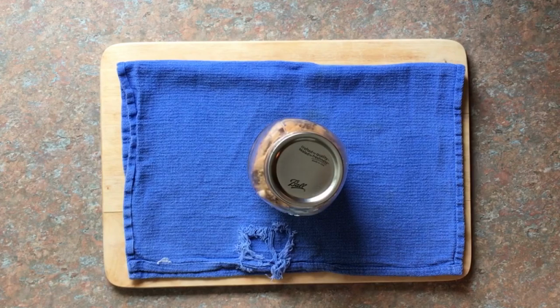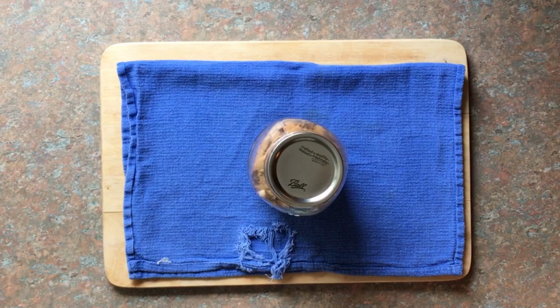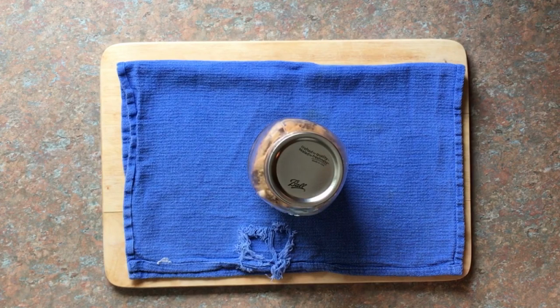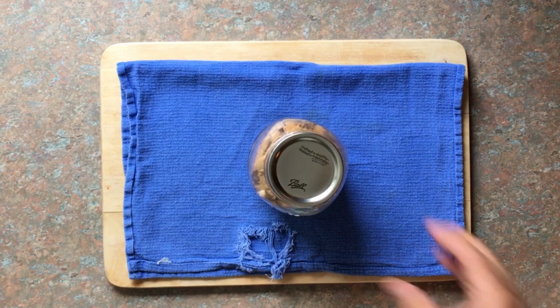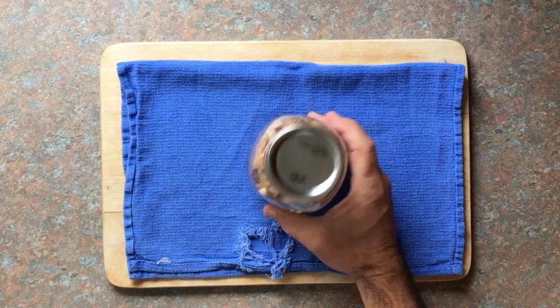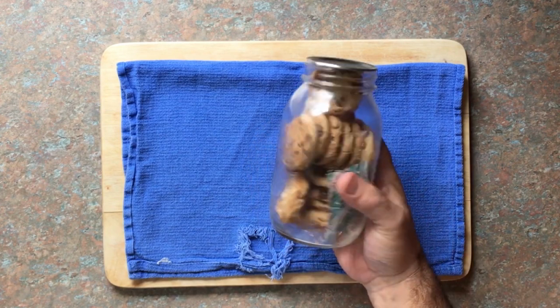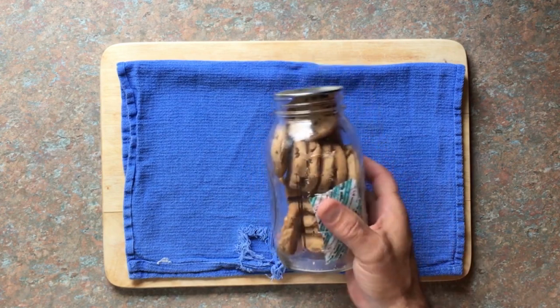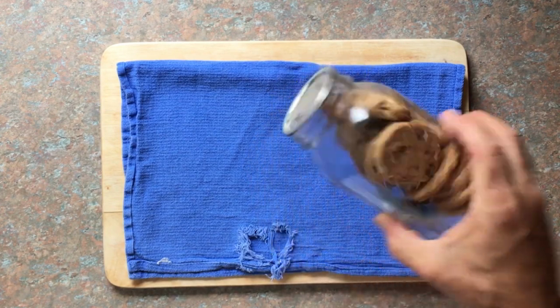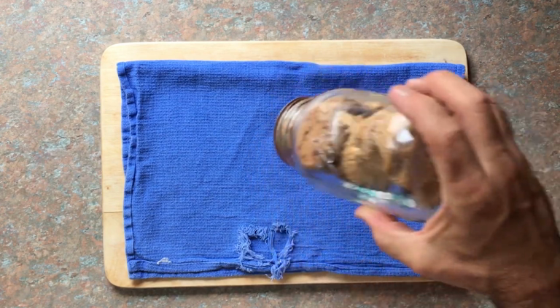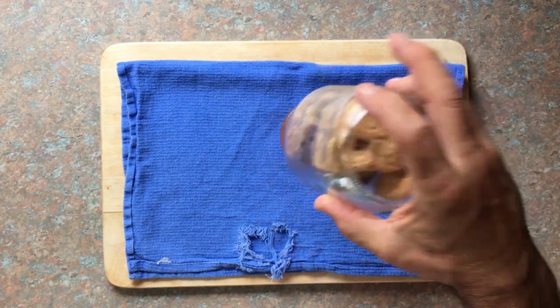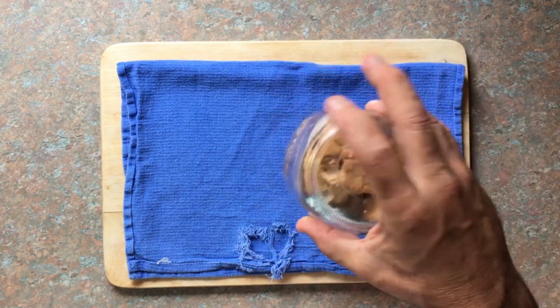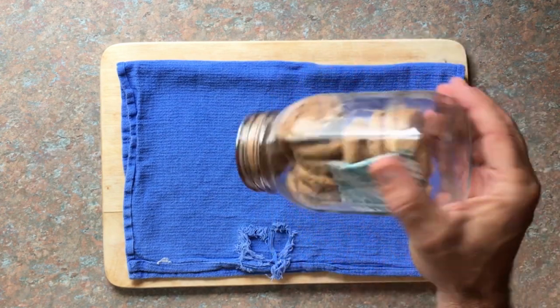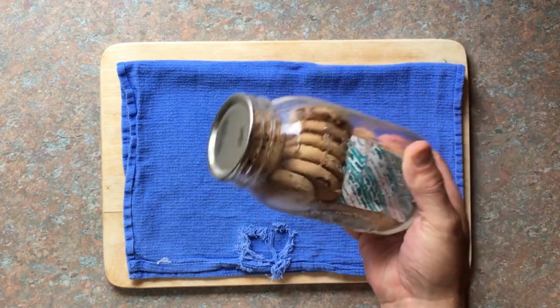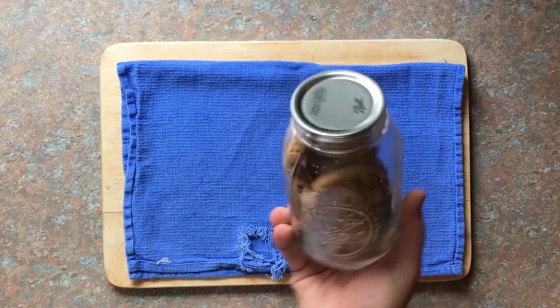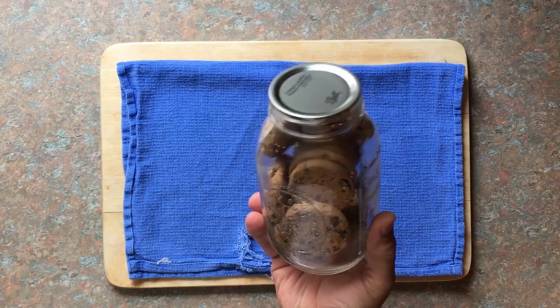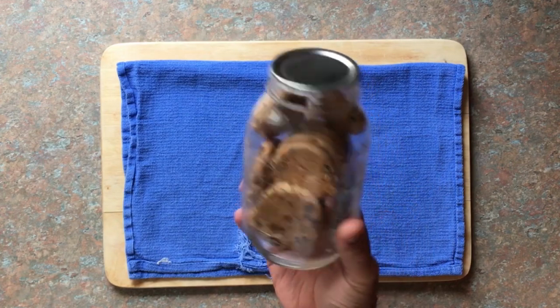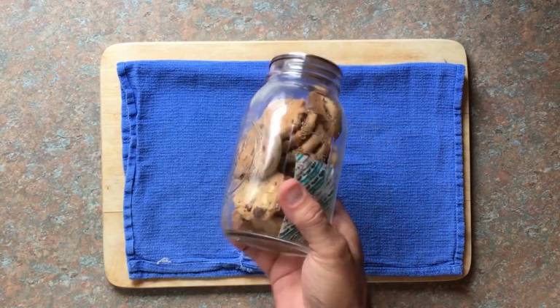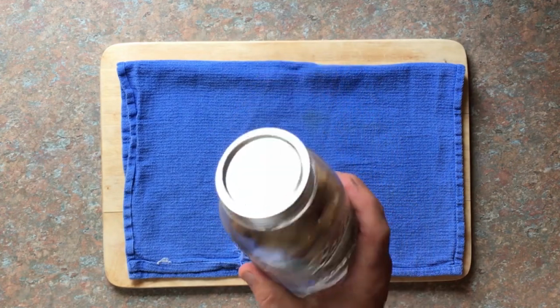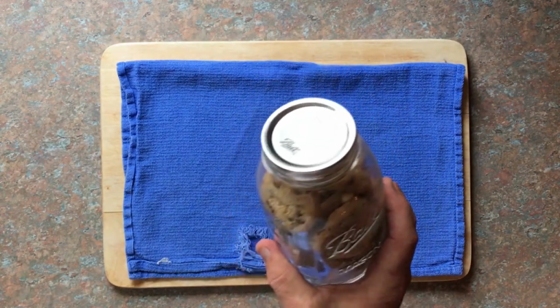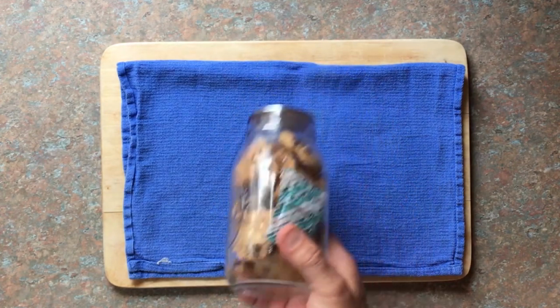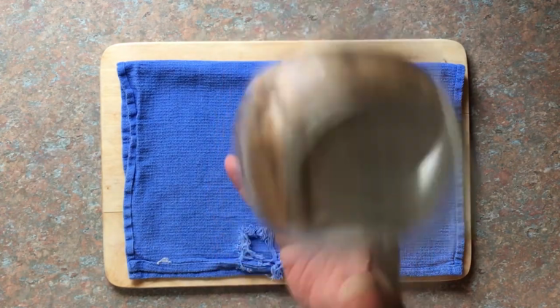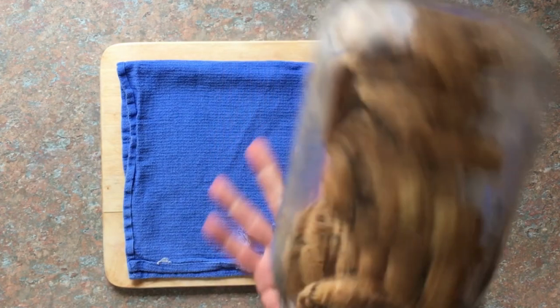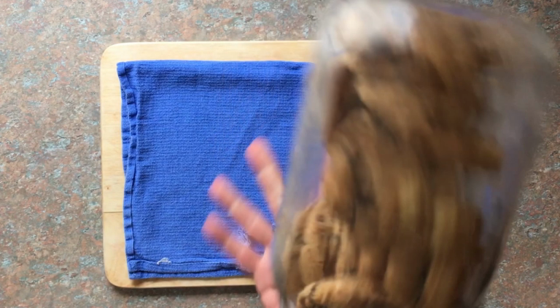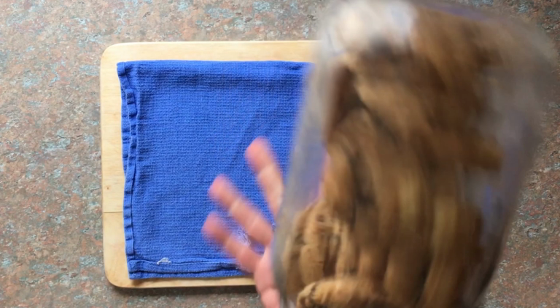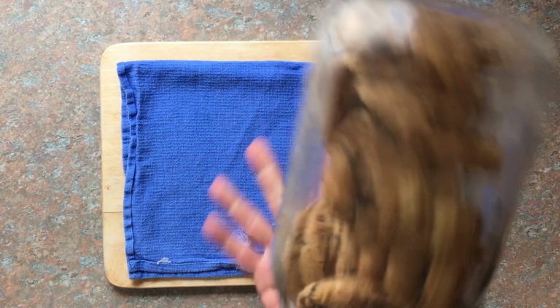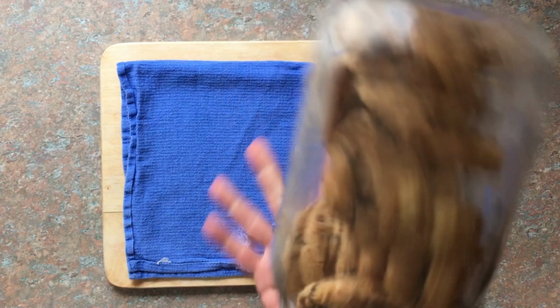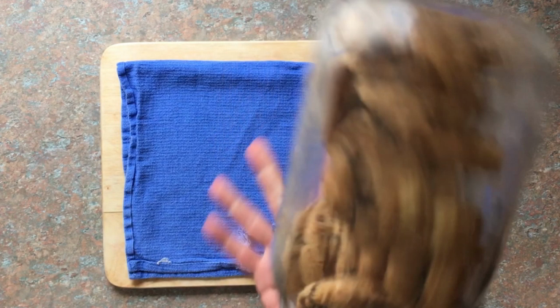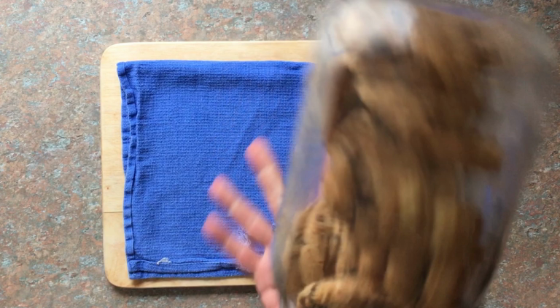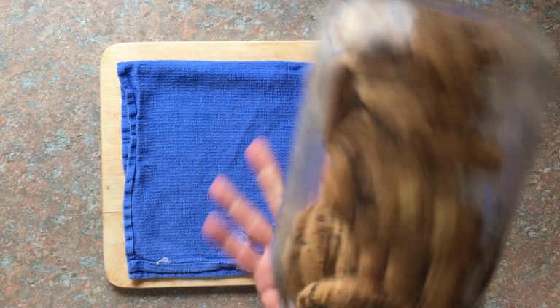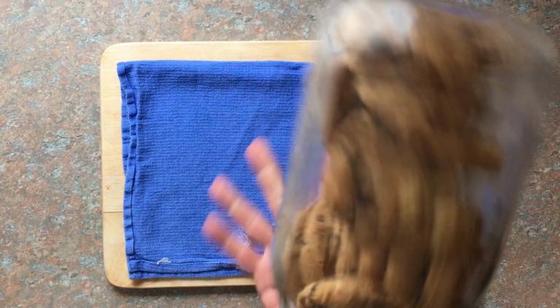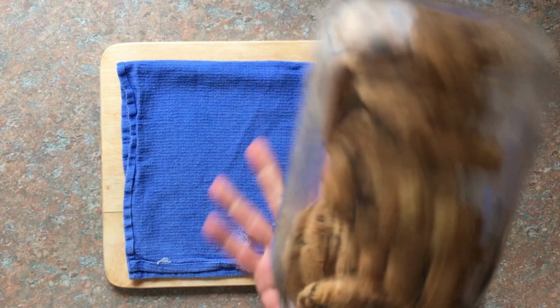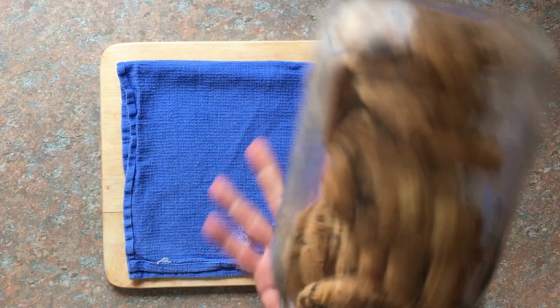Hey y'all, Jill here with Hillbilly Jilly's Garden — canning, recipes, vegetables, a little bit of everything. I've got my jar sterilizing and you're never going to guess what for. Stay tuned.